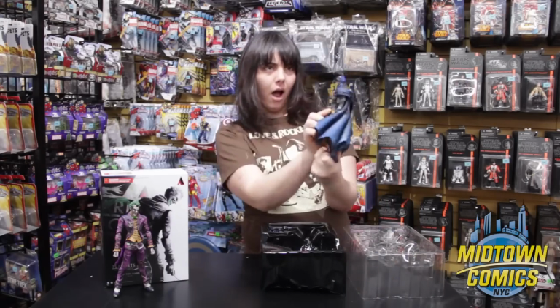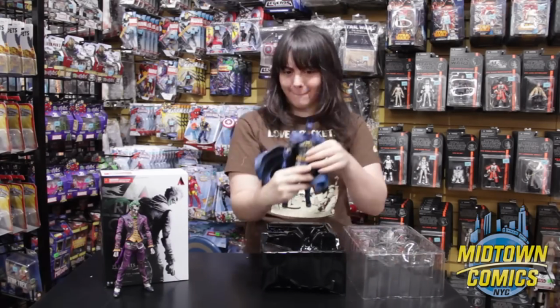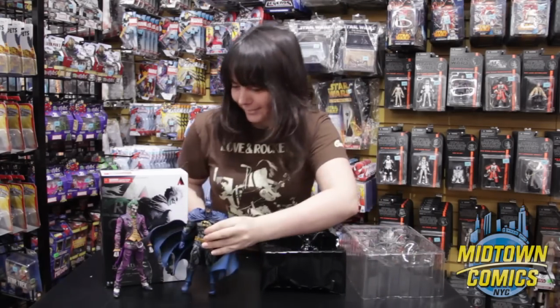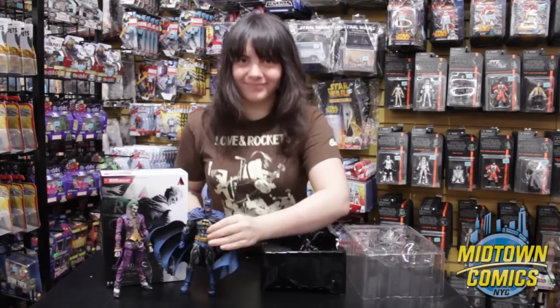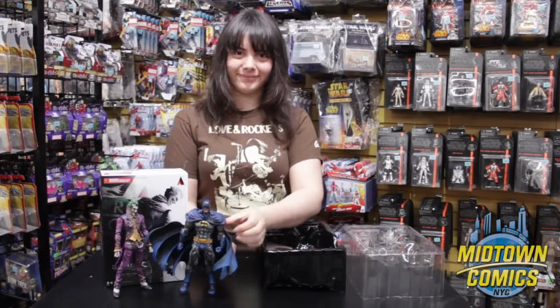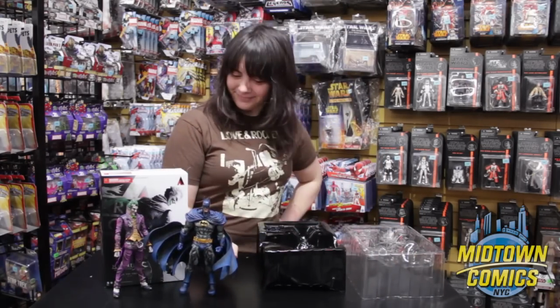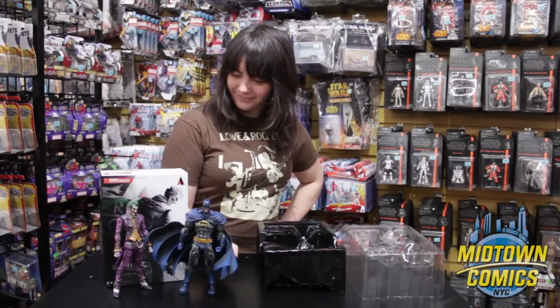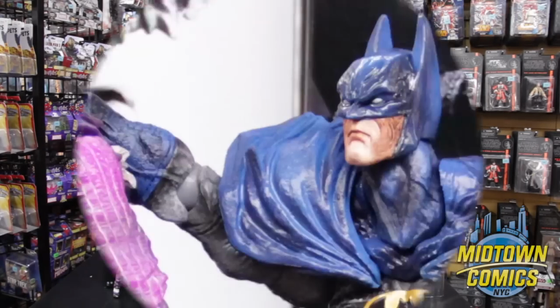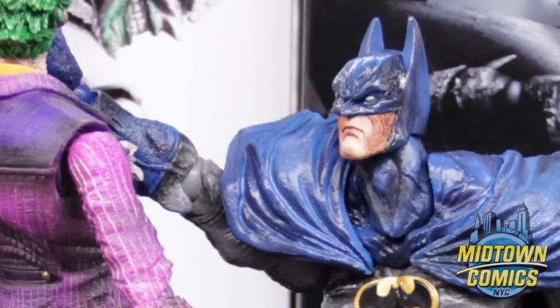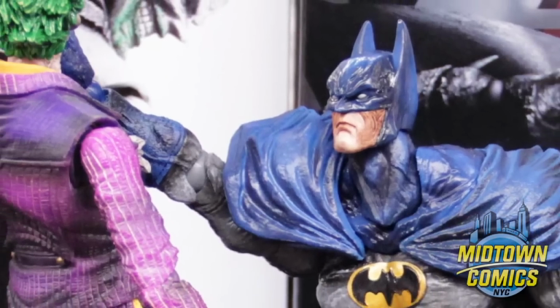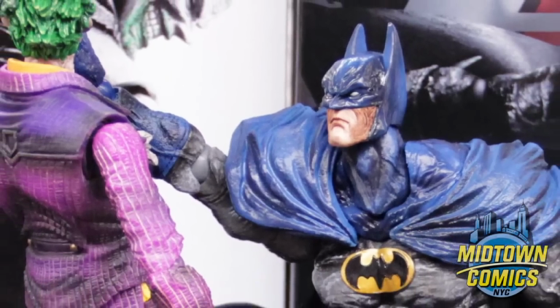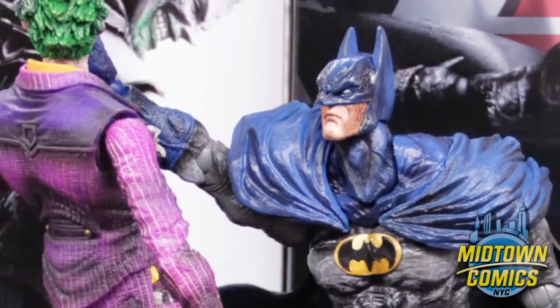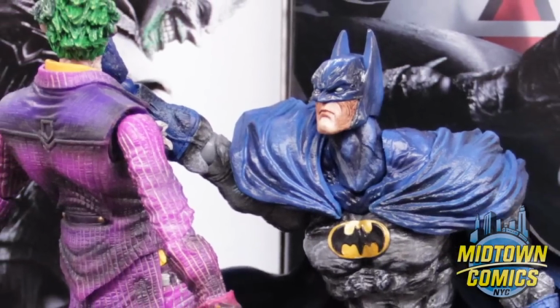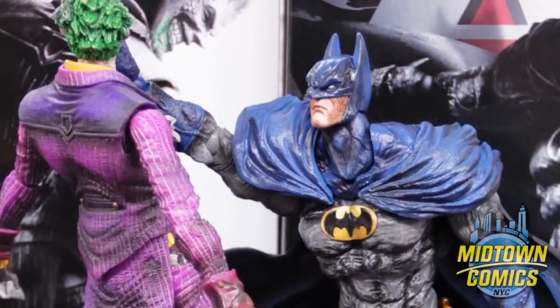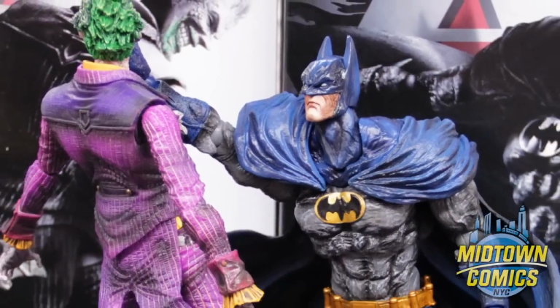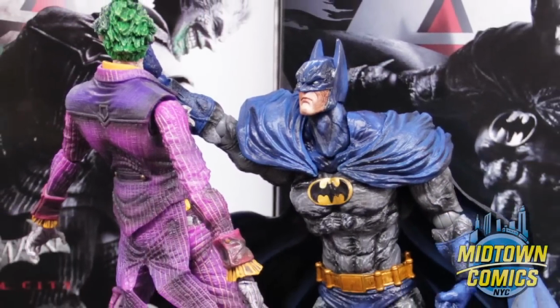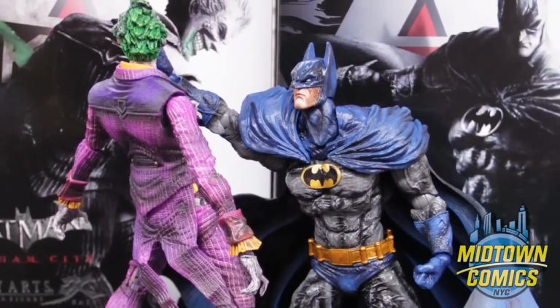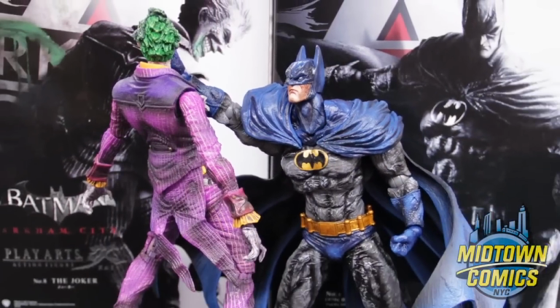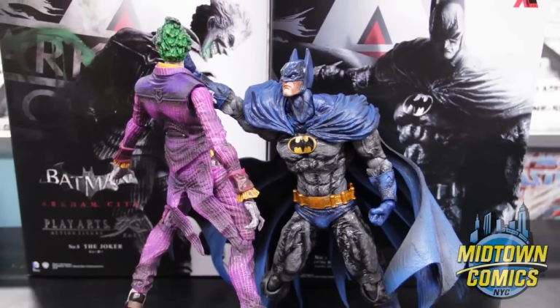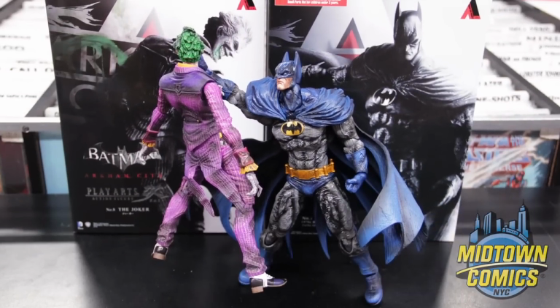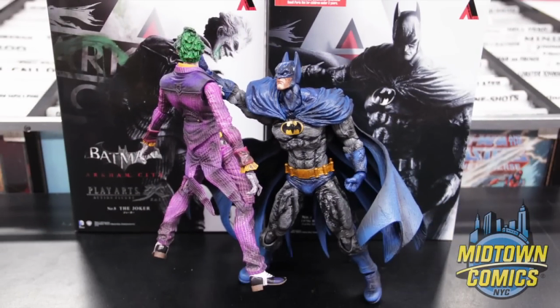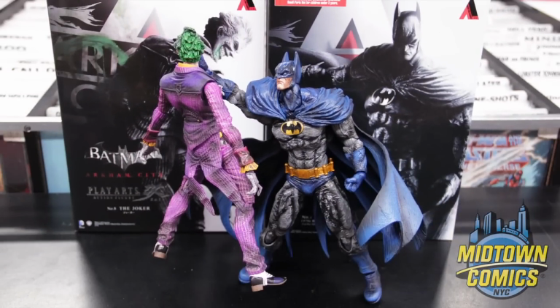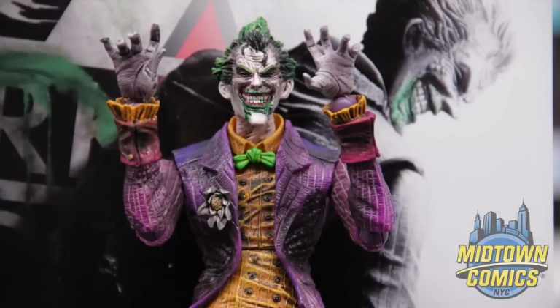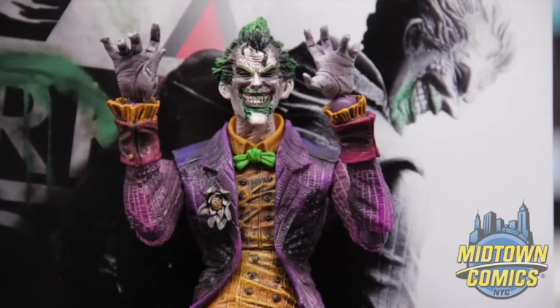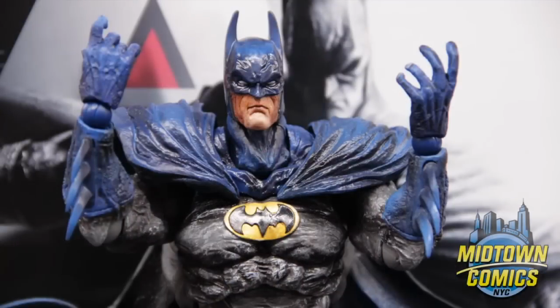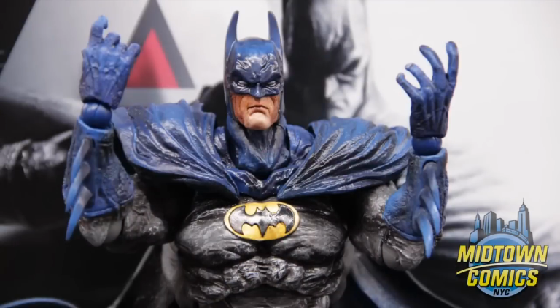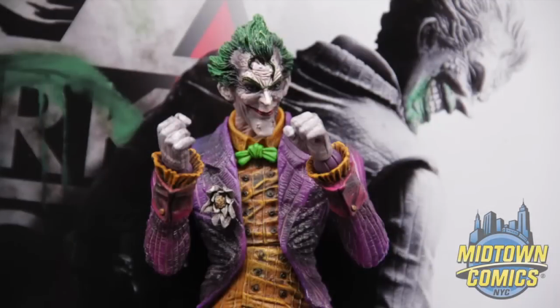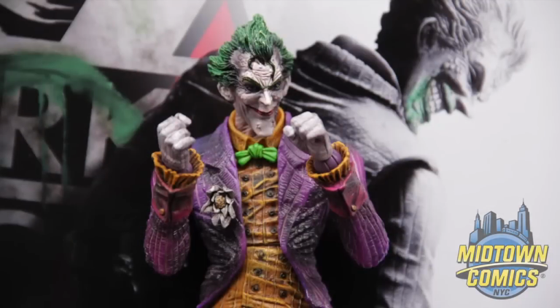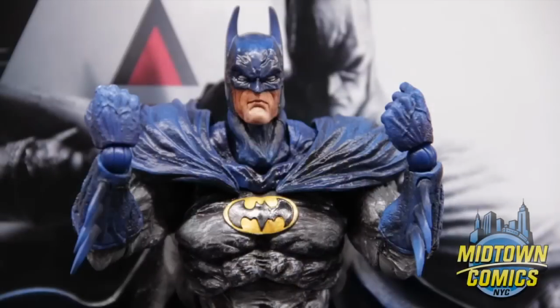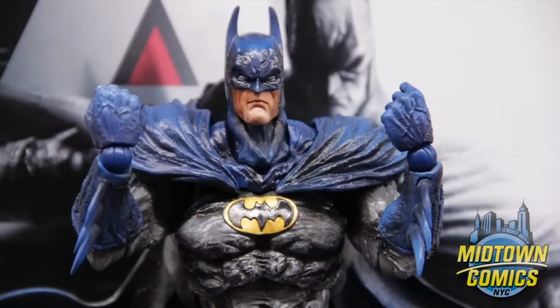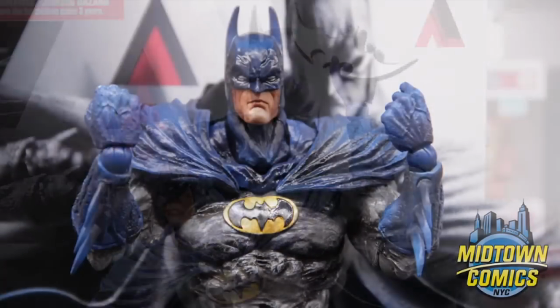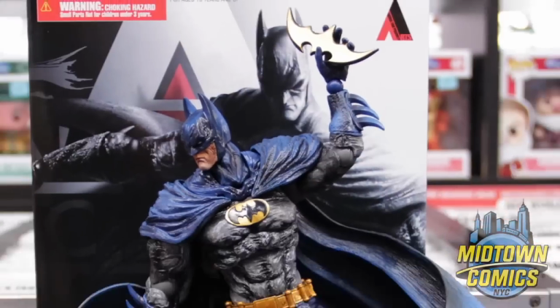the latest figures to join the Play Arts Kai action figure line. Featuring over 26 points of articulation, these exquisite figures come to life with stunning posability. Both come with interchangeable head and hands, as well as their signature weapon accessories.